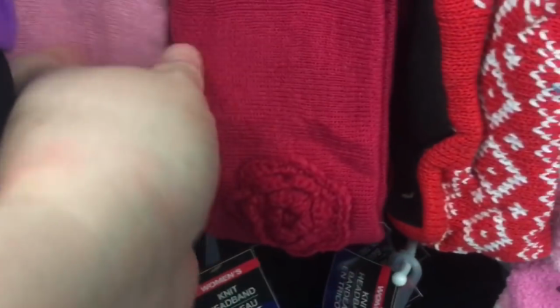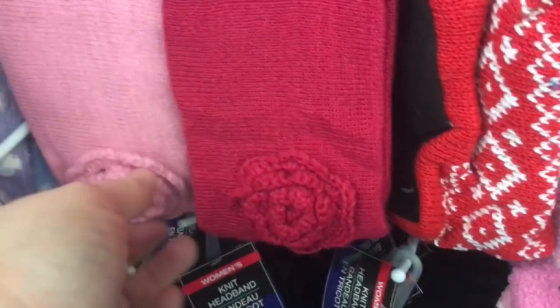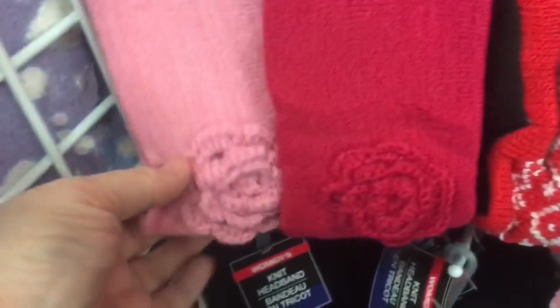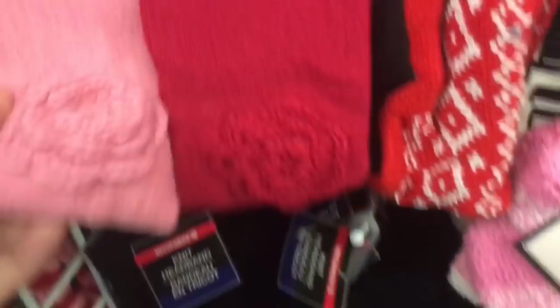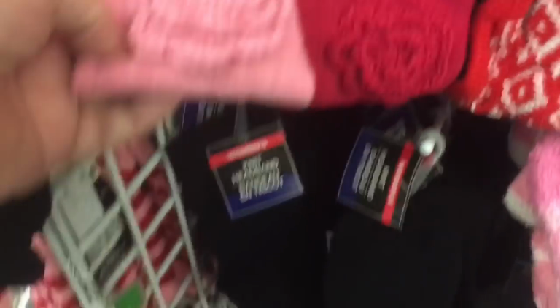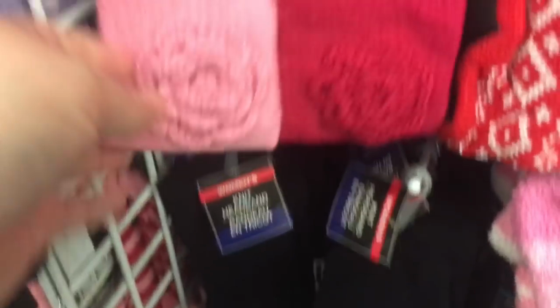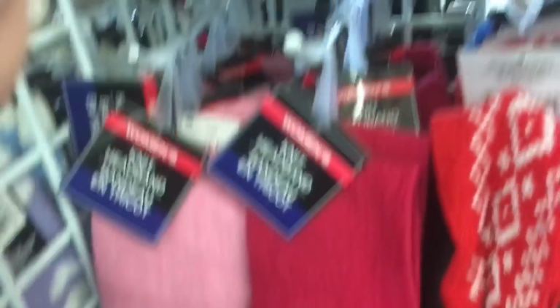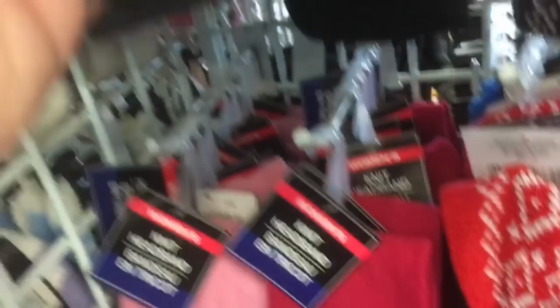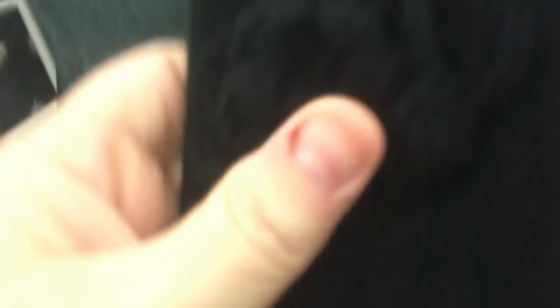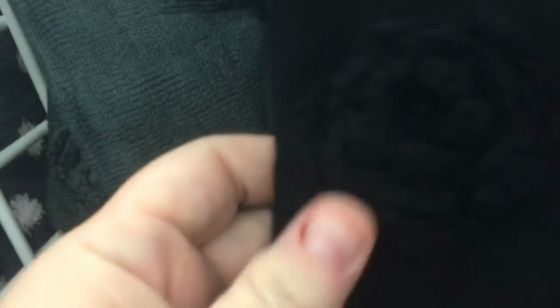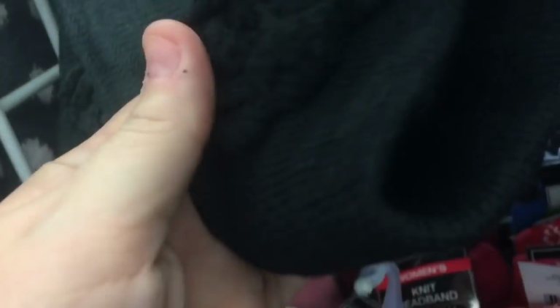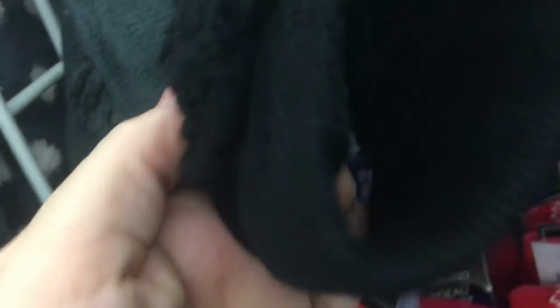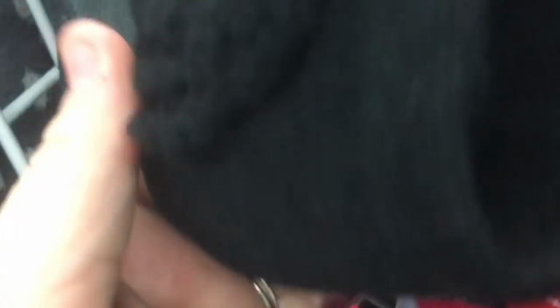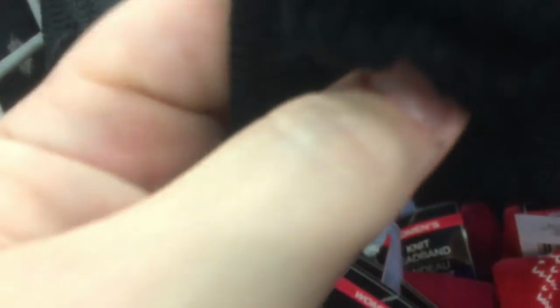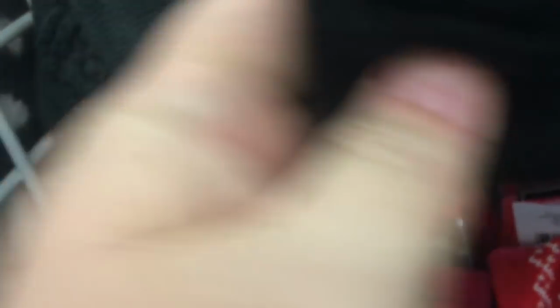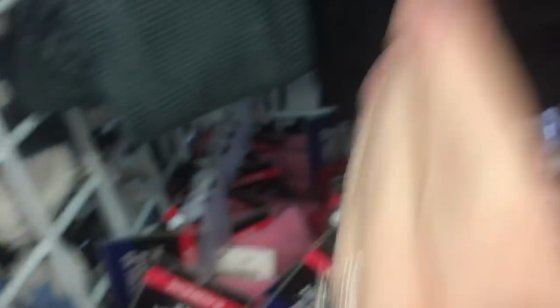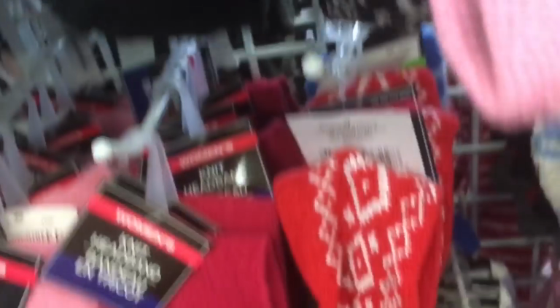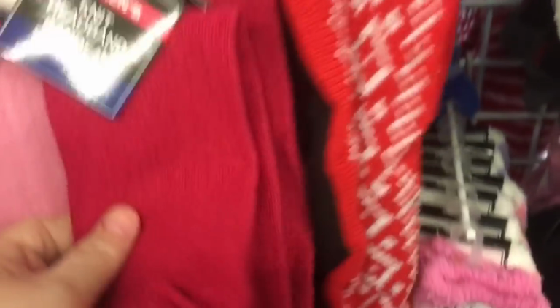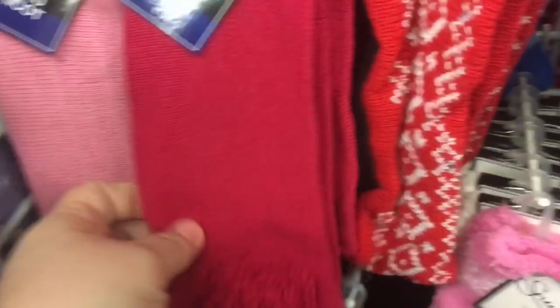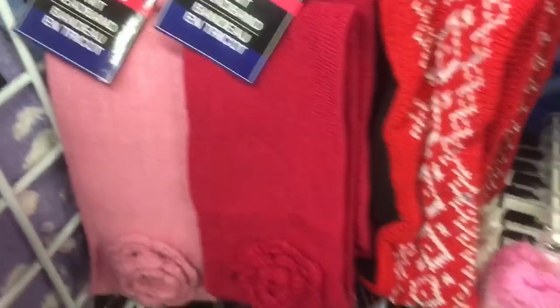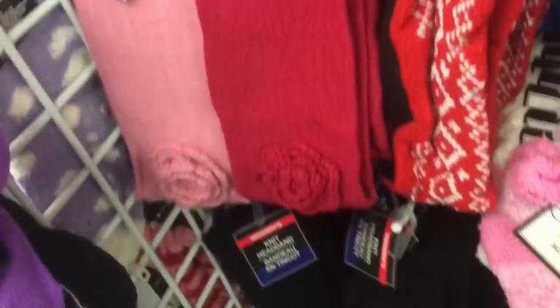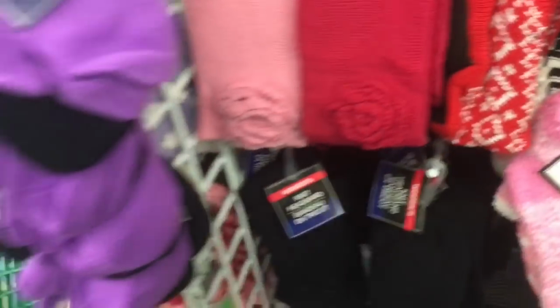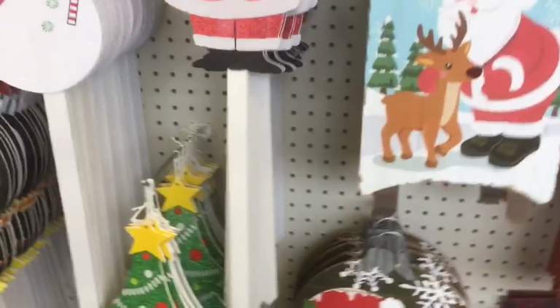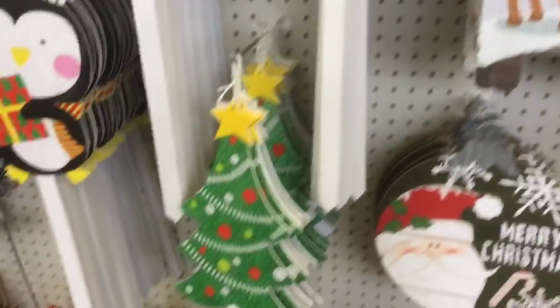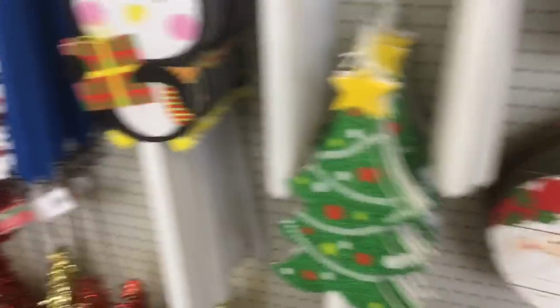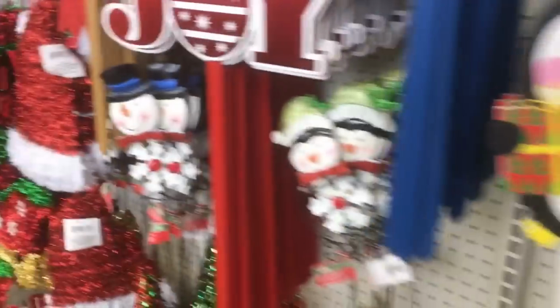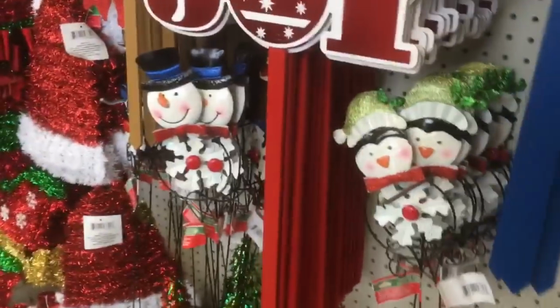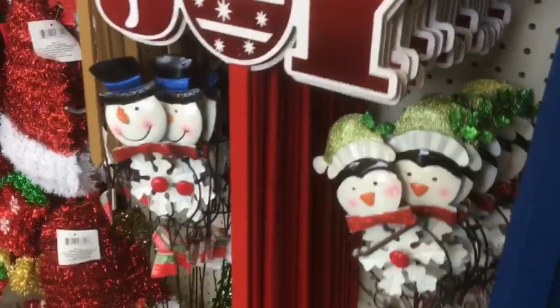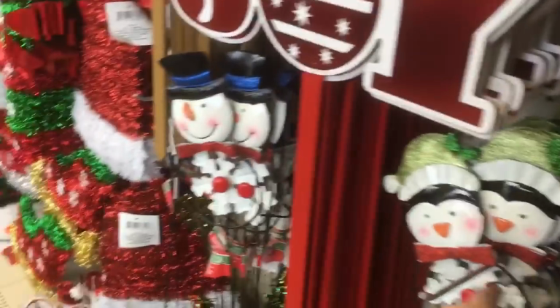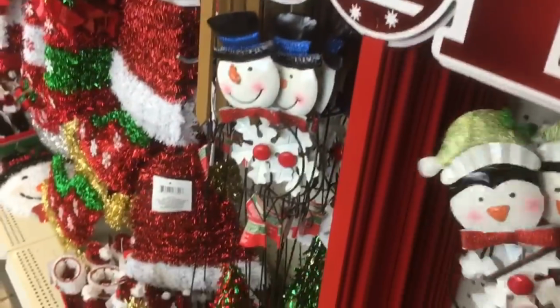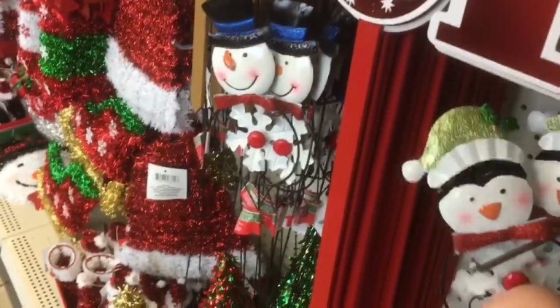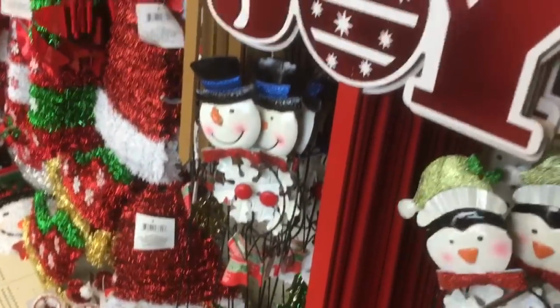I watched a YouTuber turn this into like a cup cozy — I thought it was really cute. These are cute though, they're blowing in the wind.